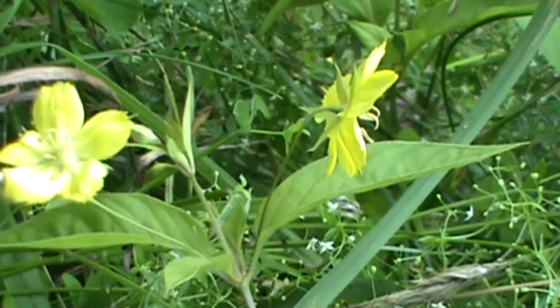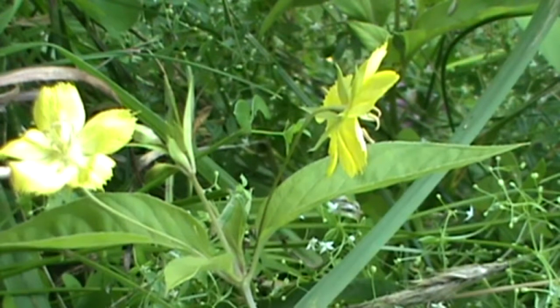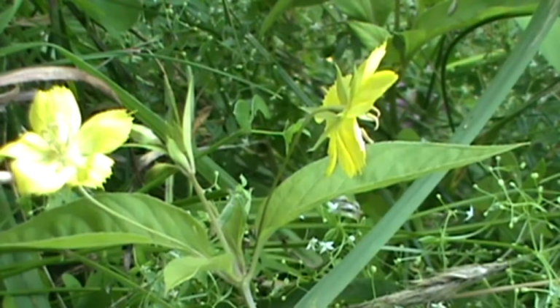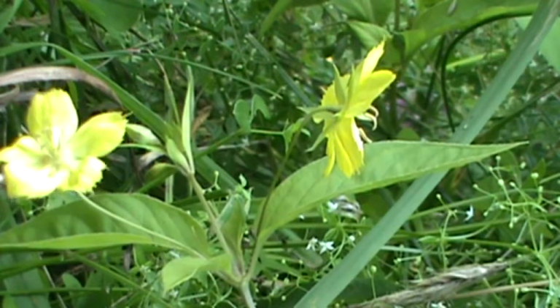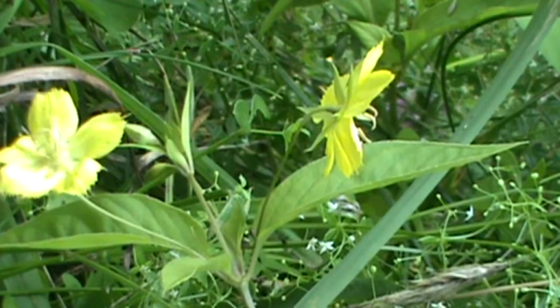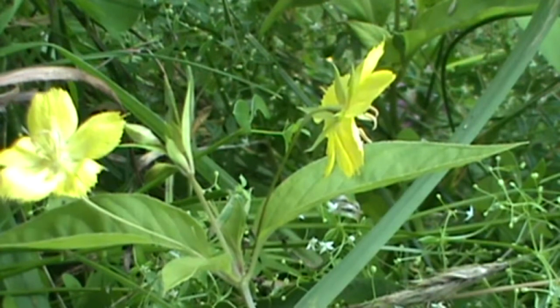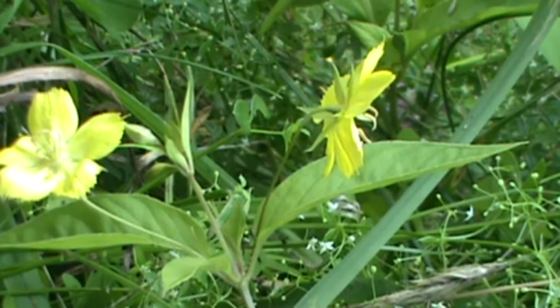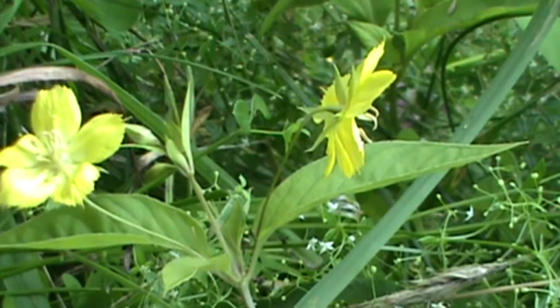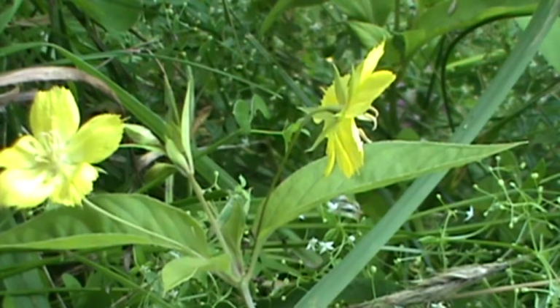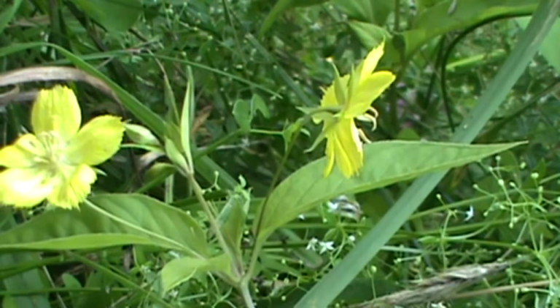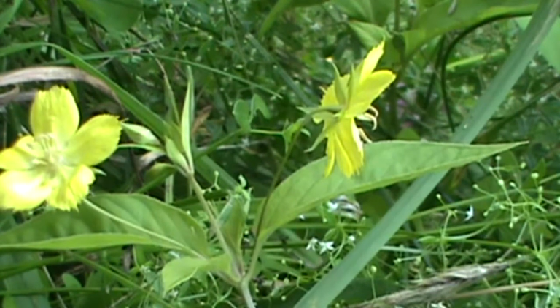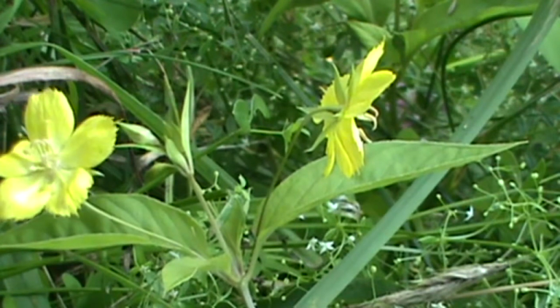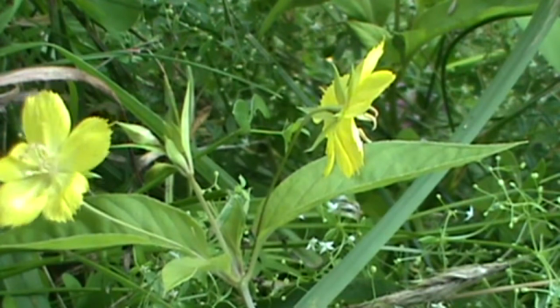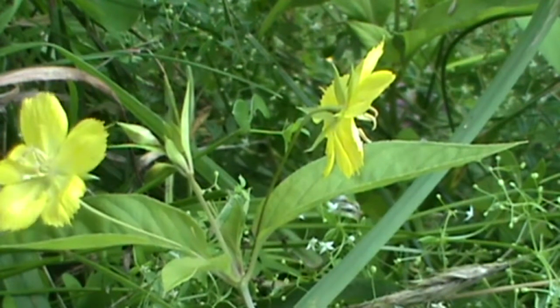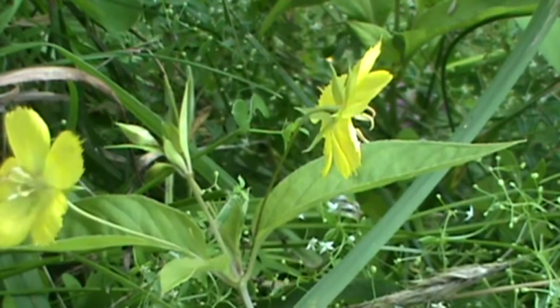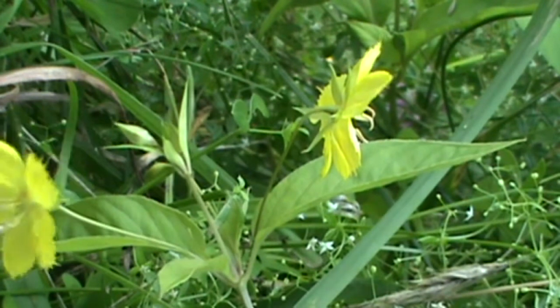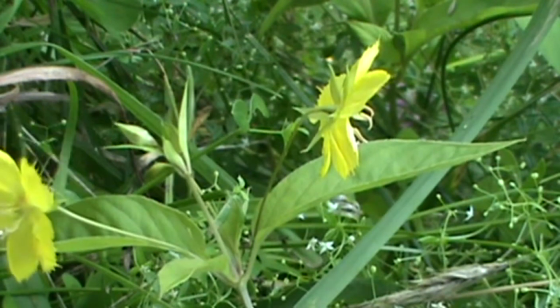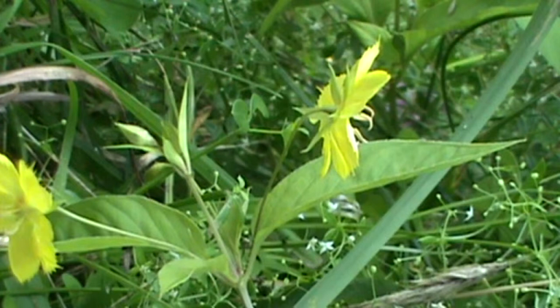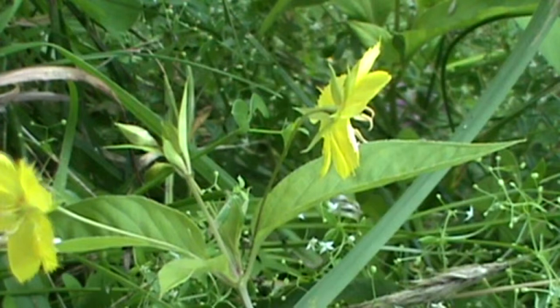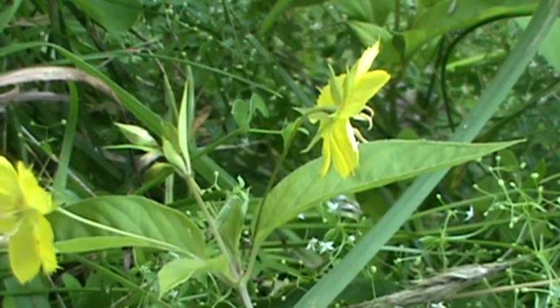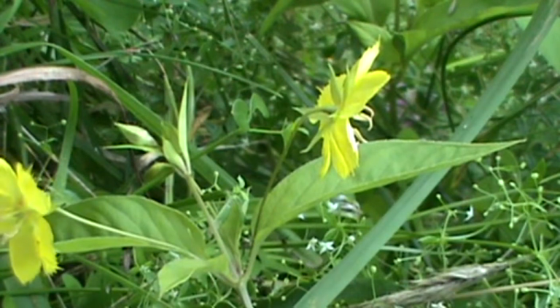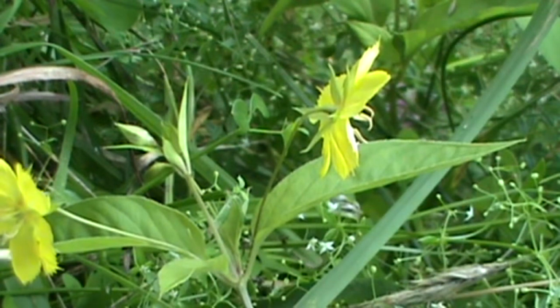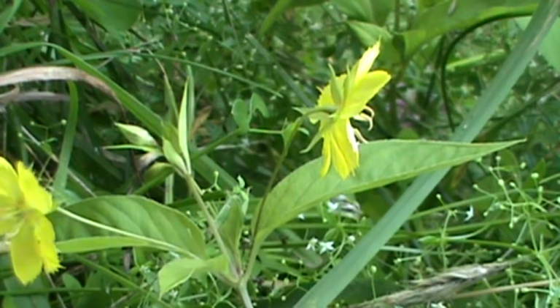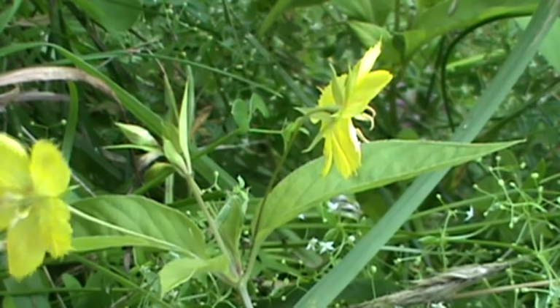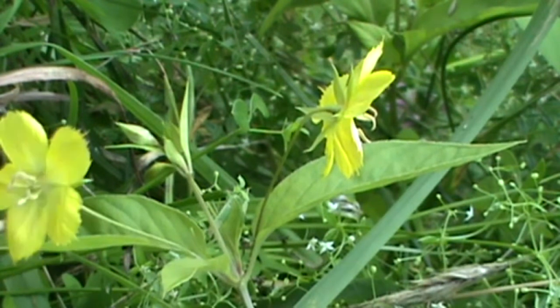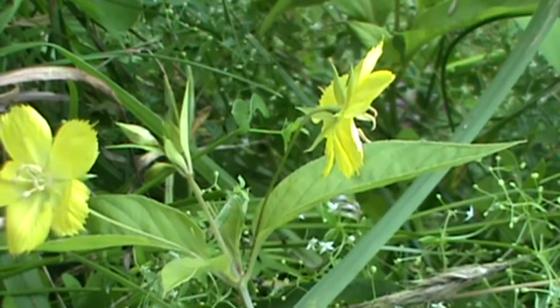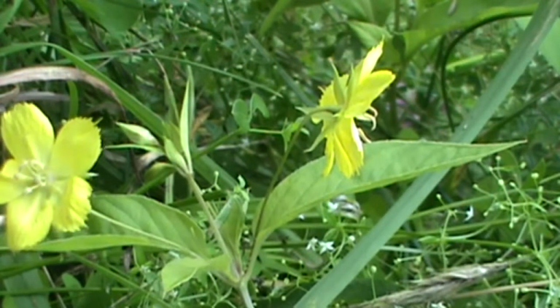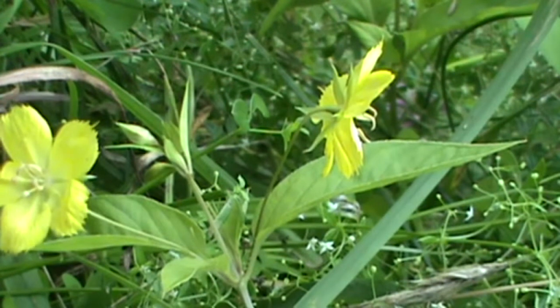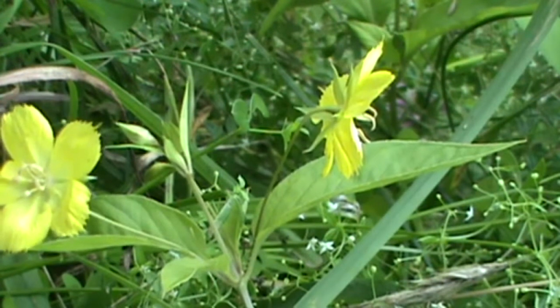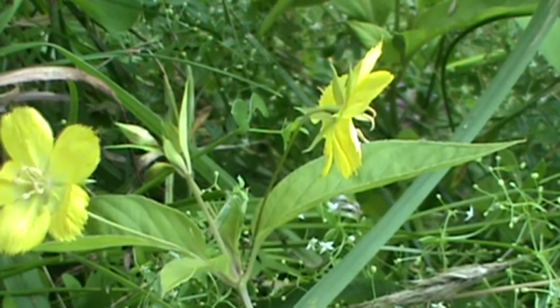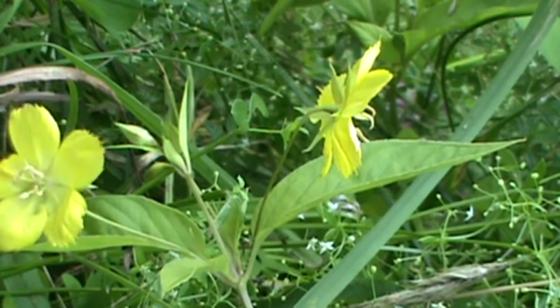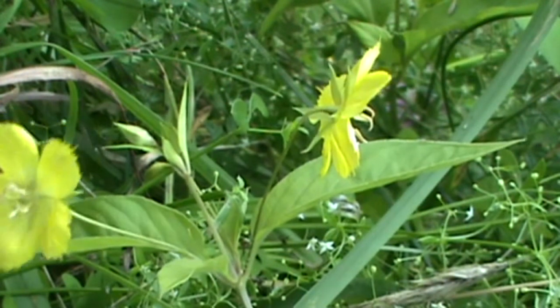Just a very pretty little wildflower. That's about it for today. Thanks for joining us. Find us on the web at MyNatureApps.com. Have a great day in the field.